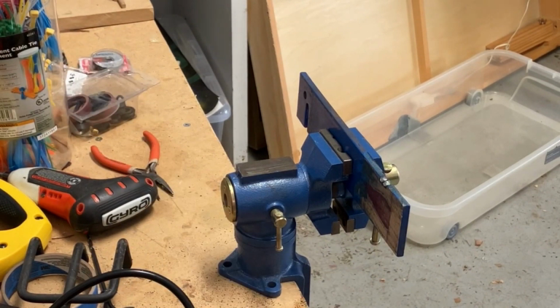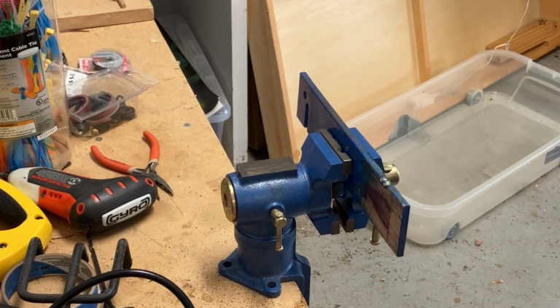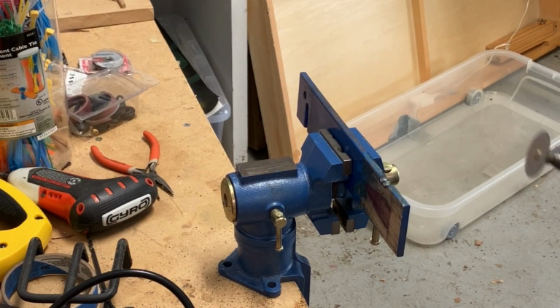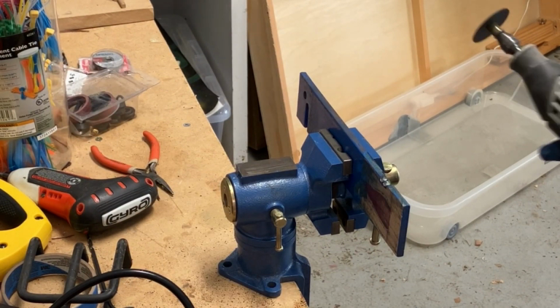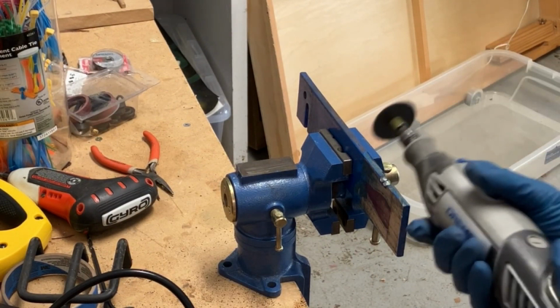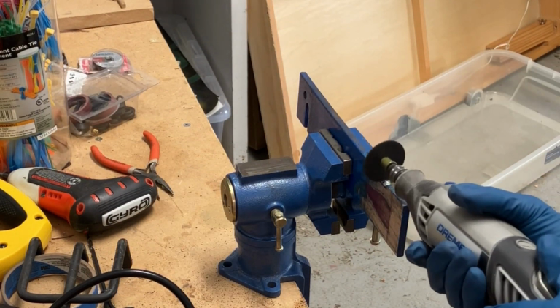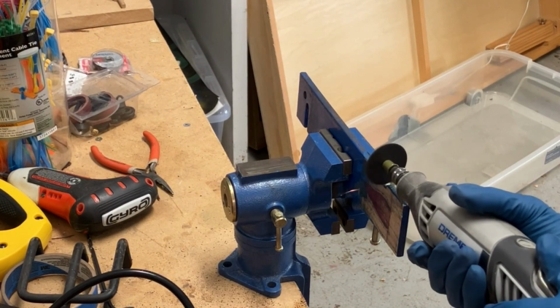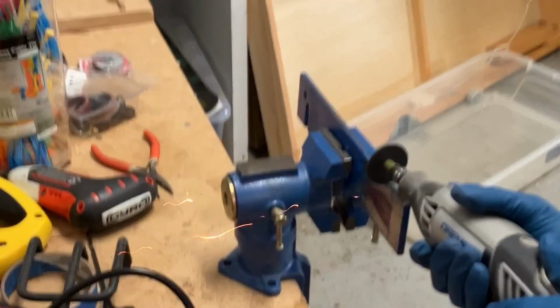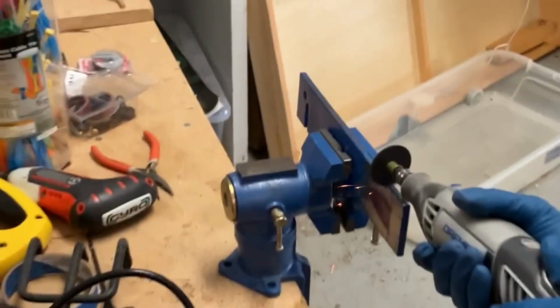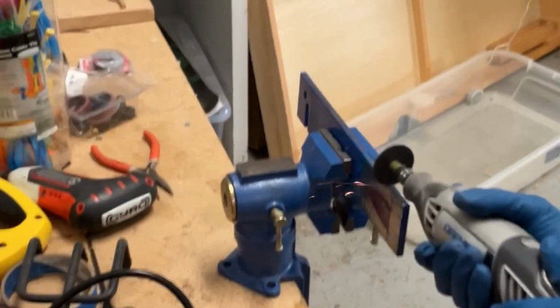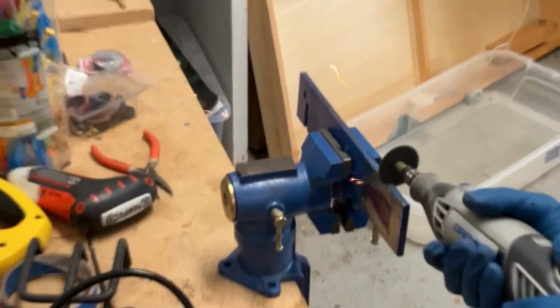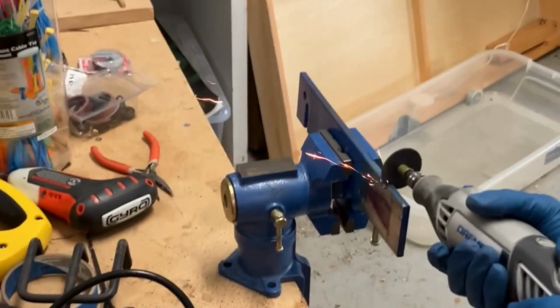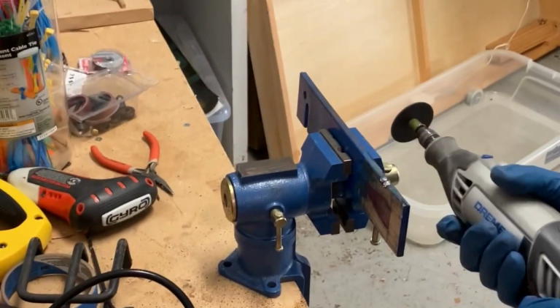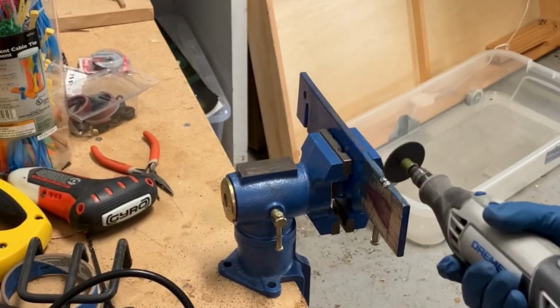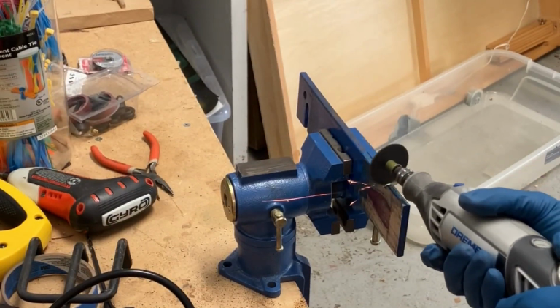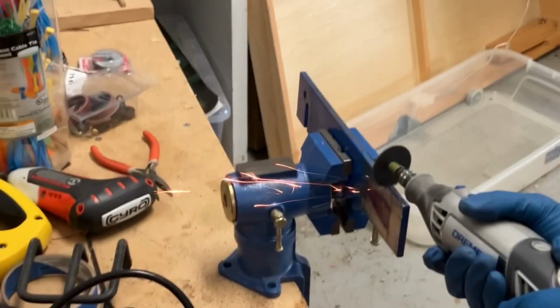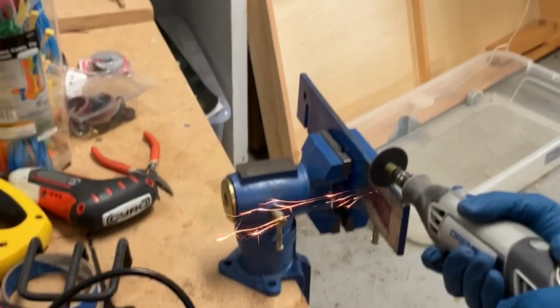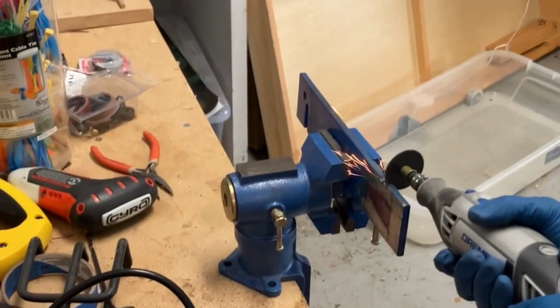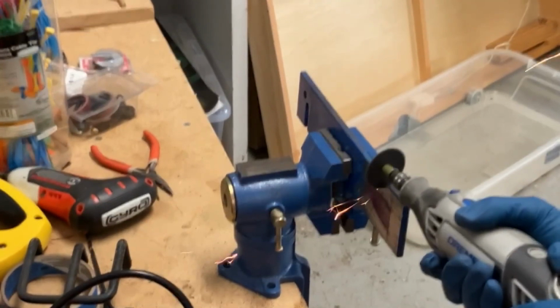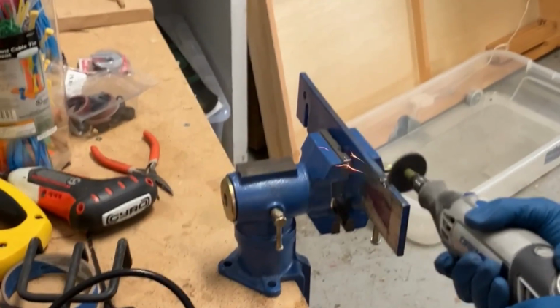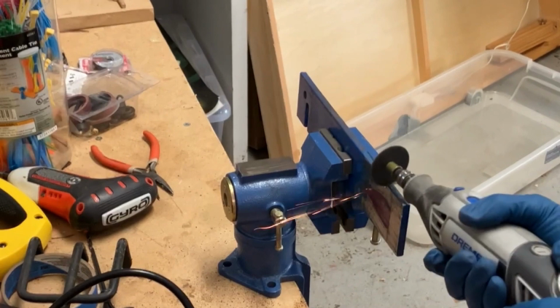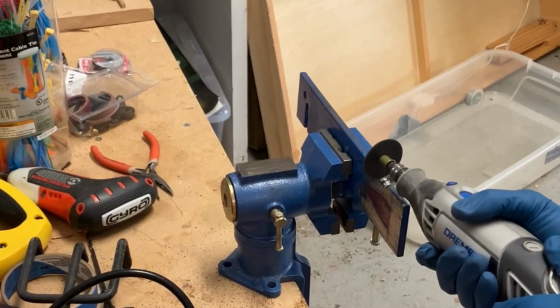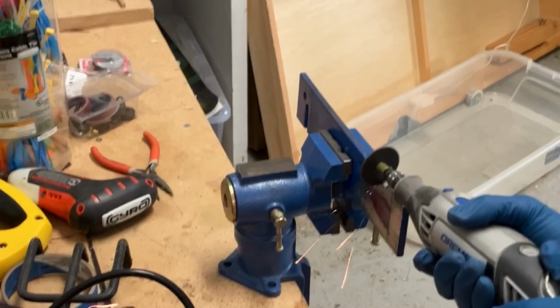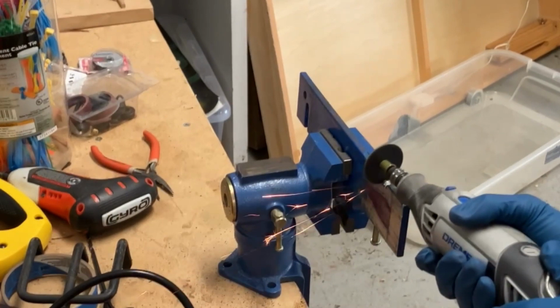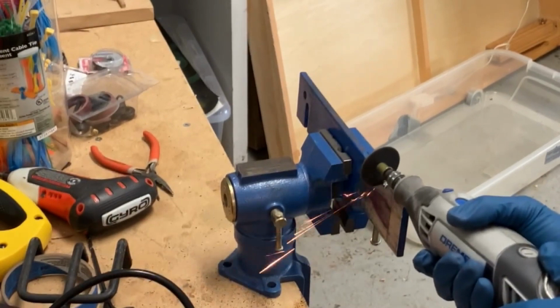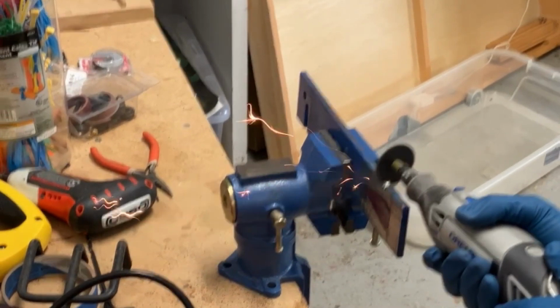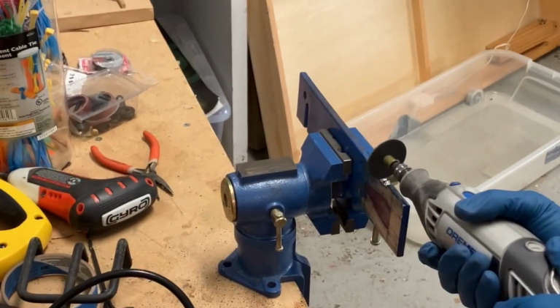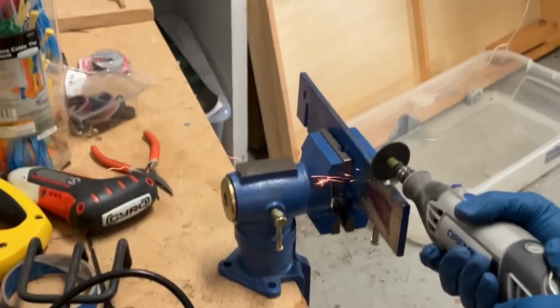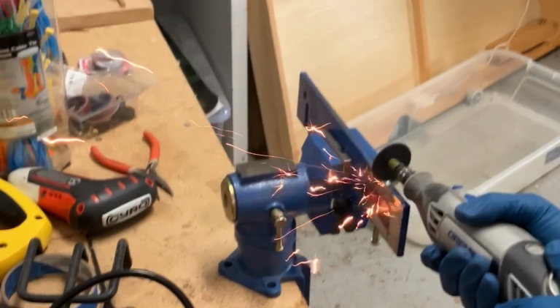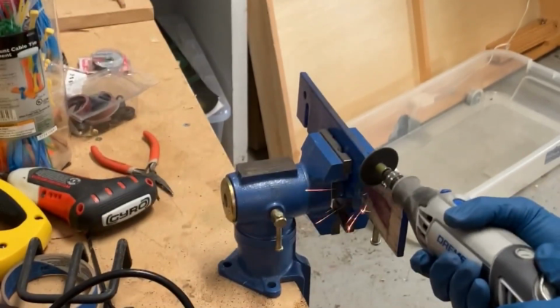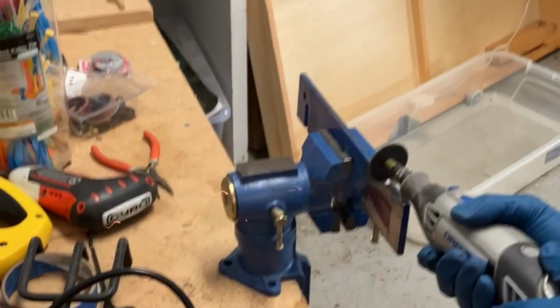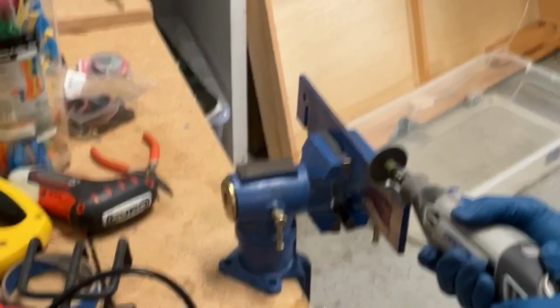I then switched to the Dremel, however the metal cutoff wheels were just too small. Also, throwing all these sparks on a wooden workbench isn't a great idea. I later moved the entire operation outside, which was much safer.